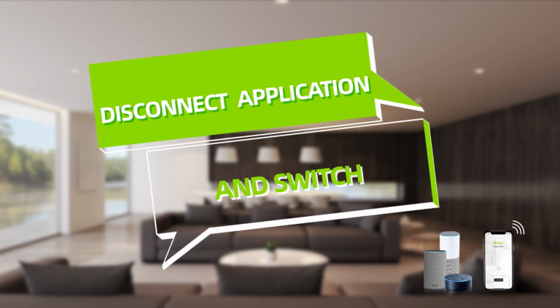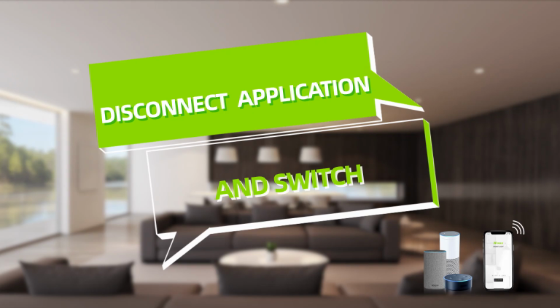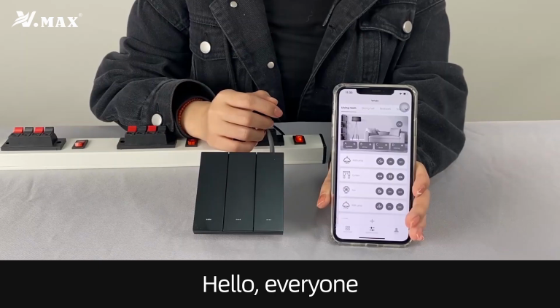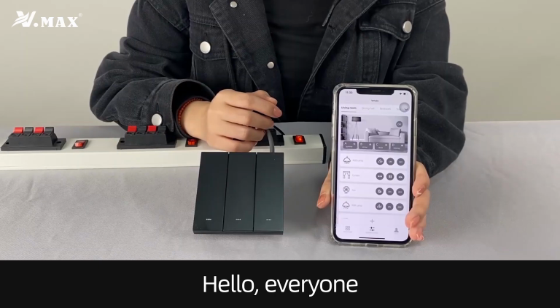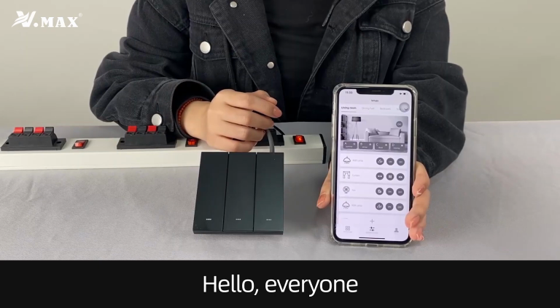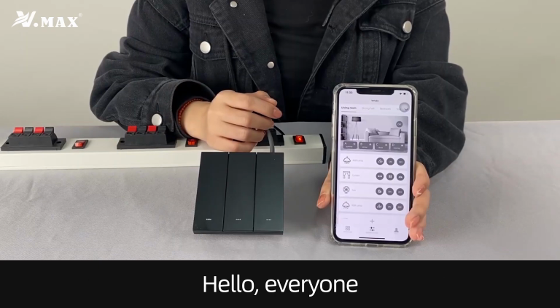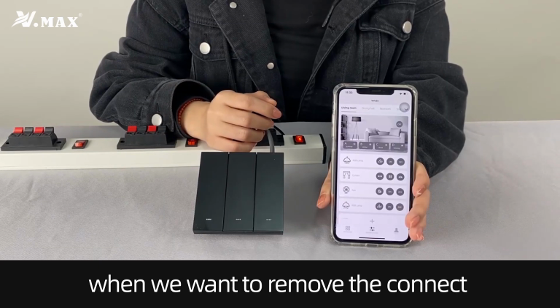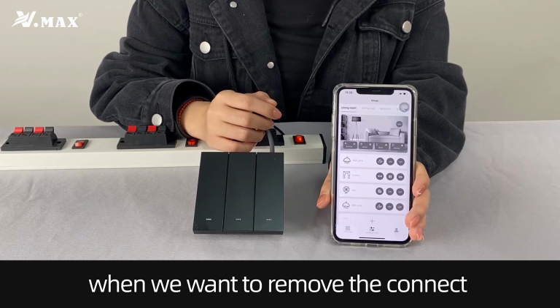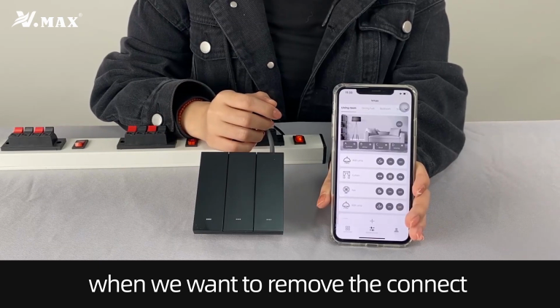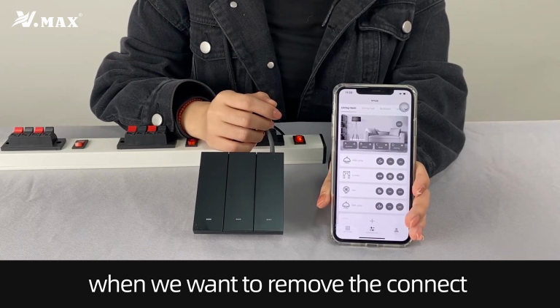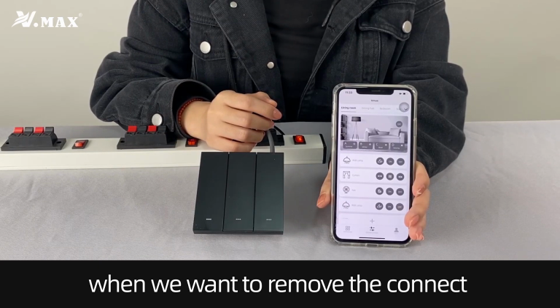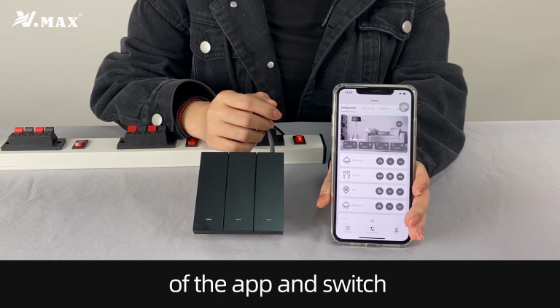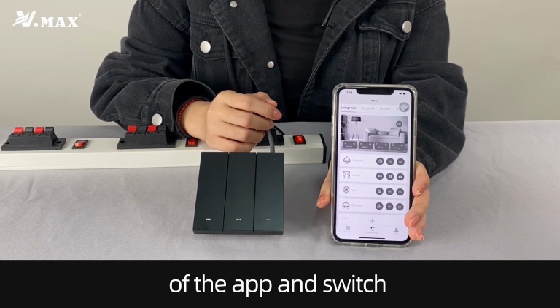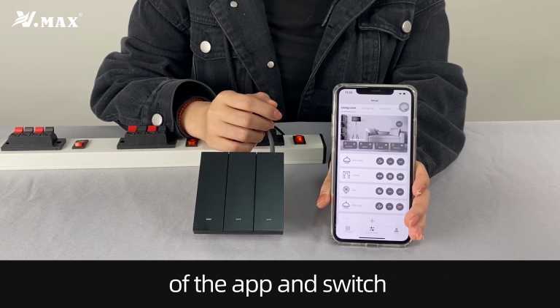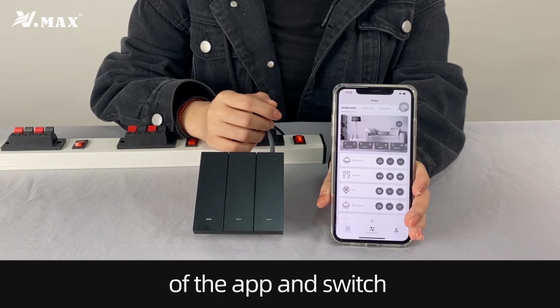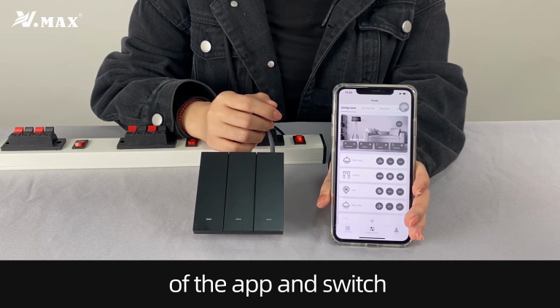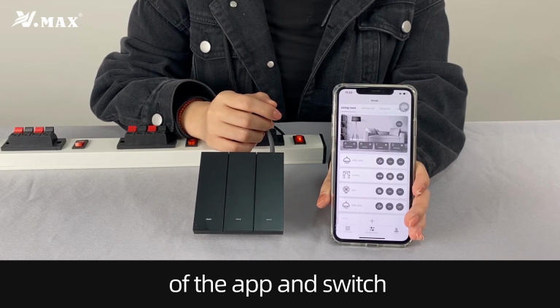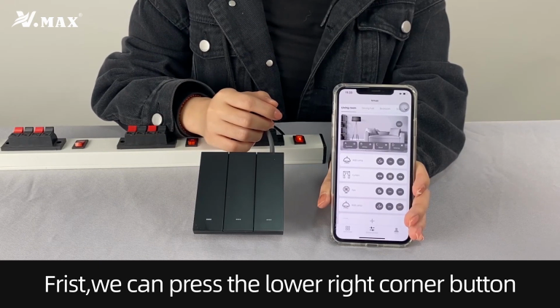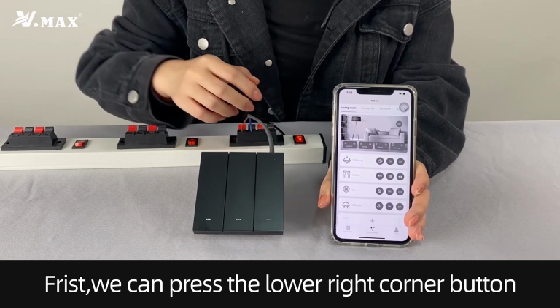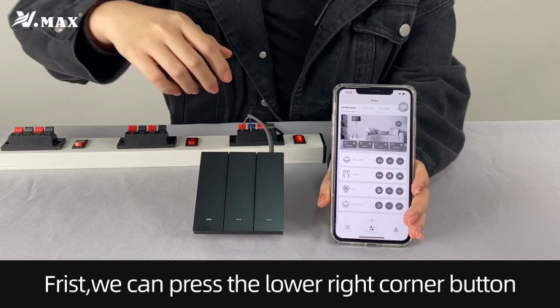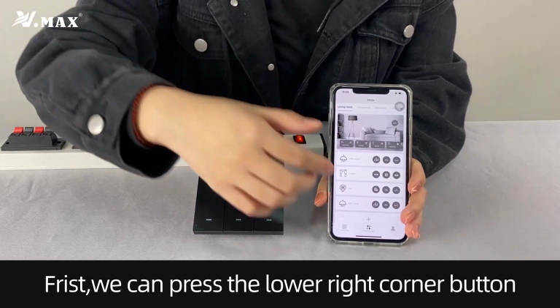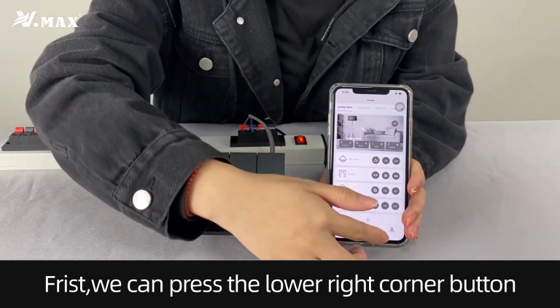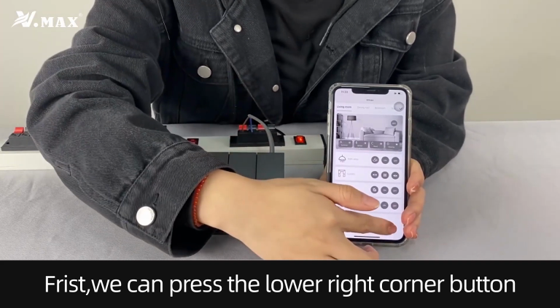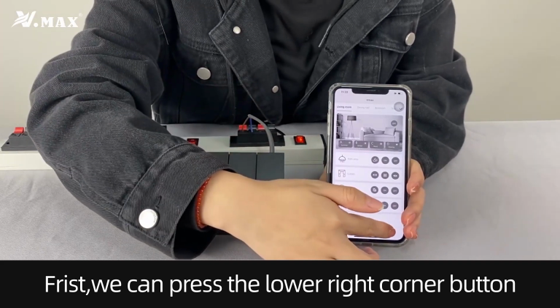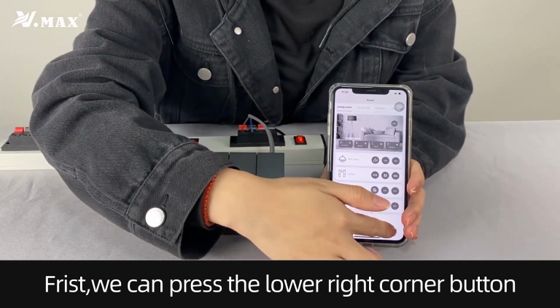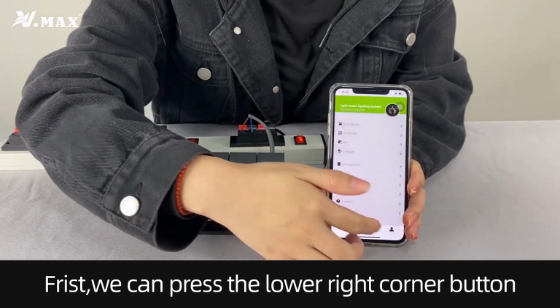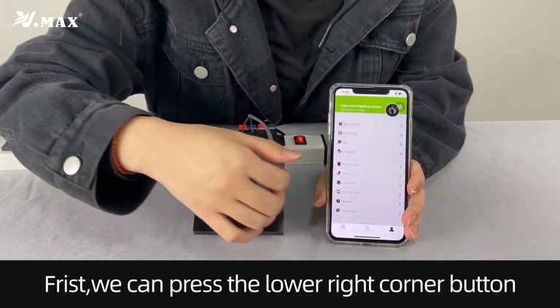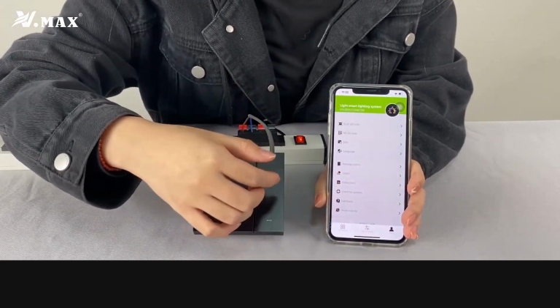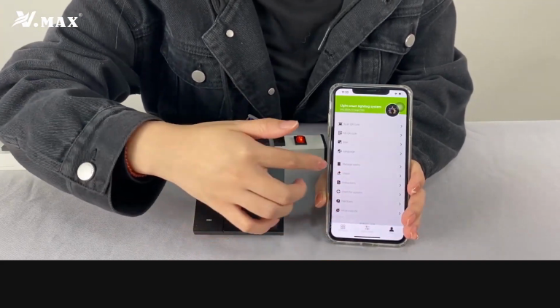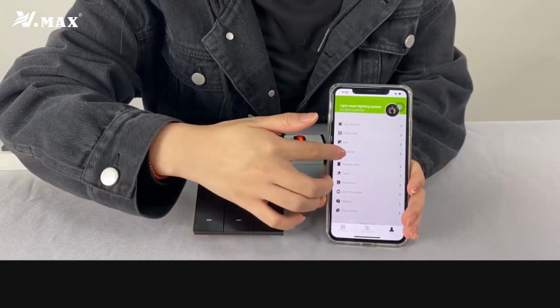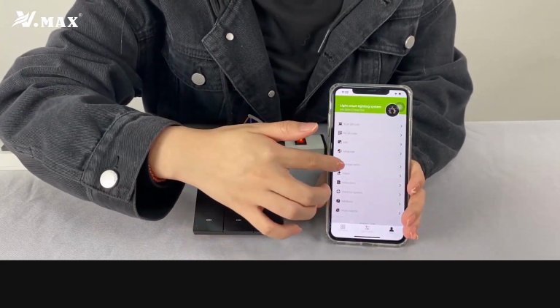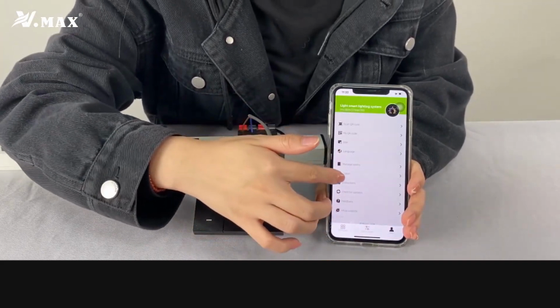Hello everyone. When you want to remove the car nail of the app and switch, first, we can press the lower right corner buttons. Find the rubber button.